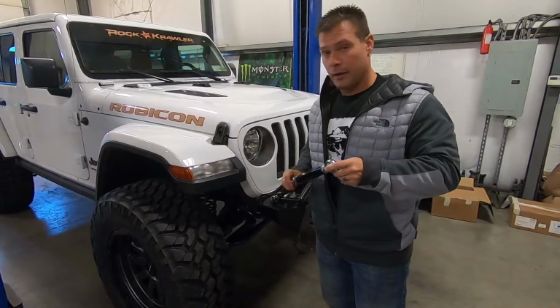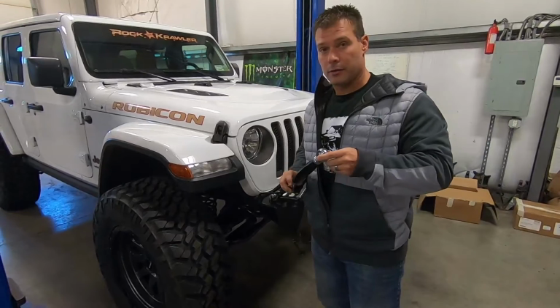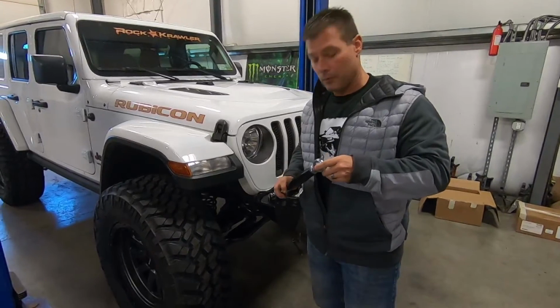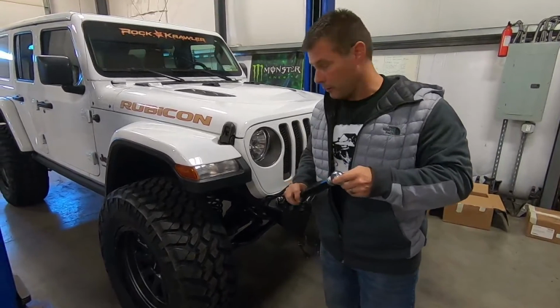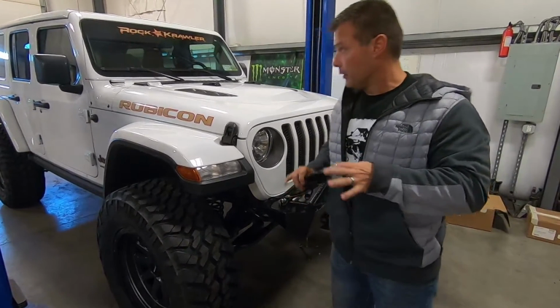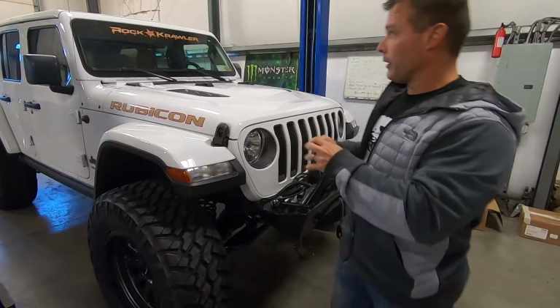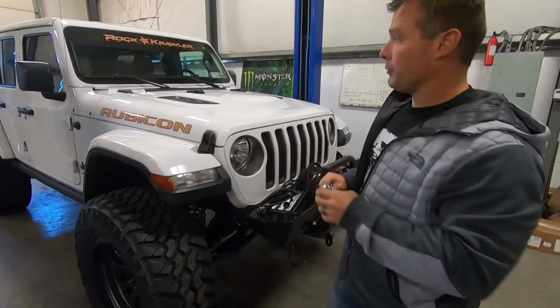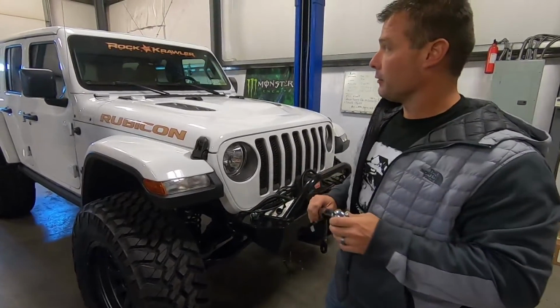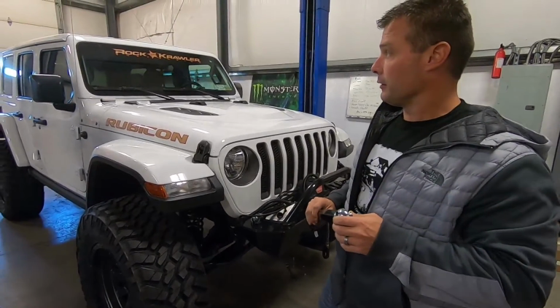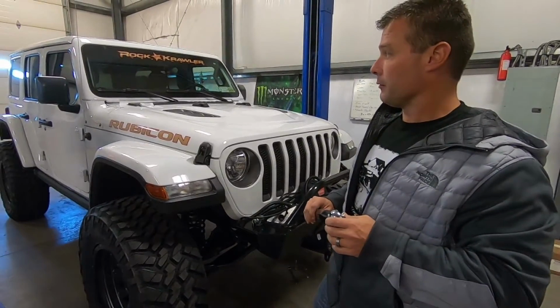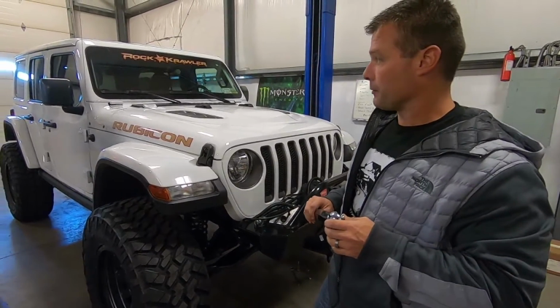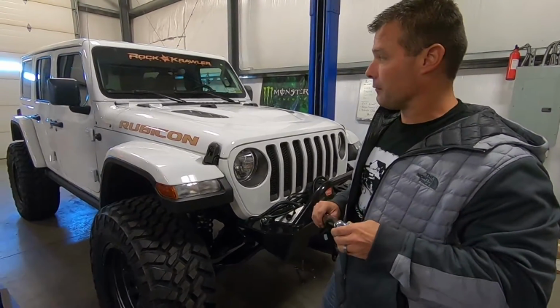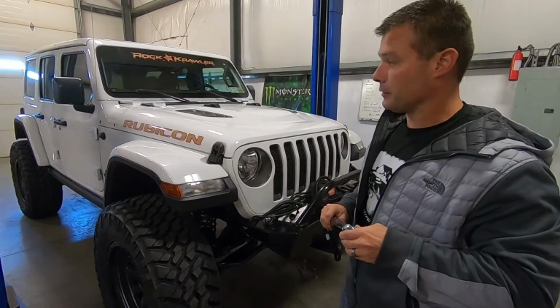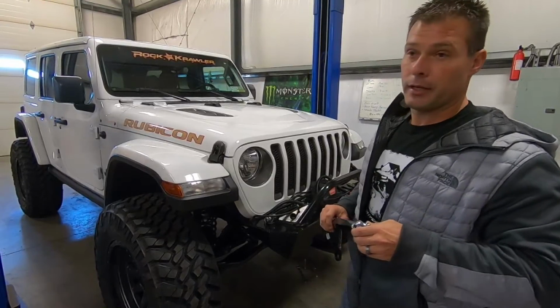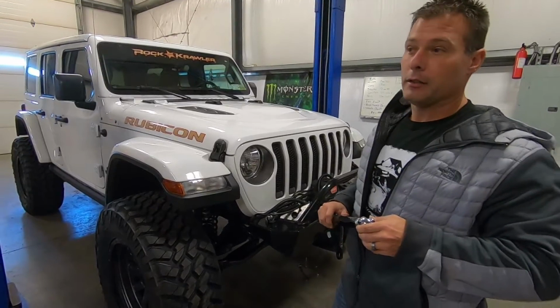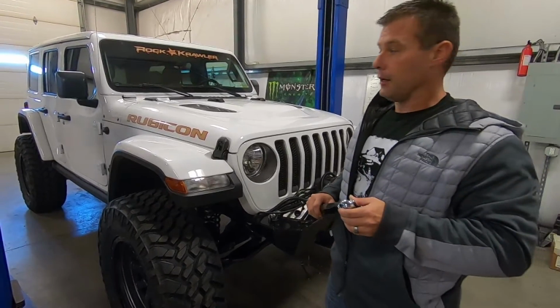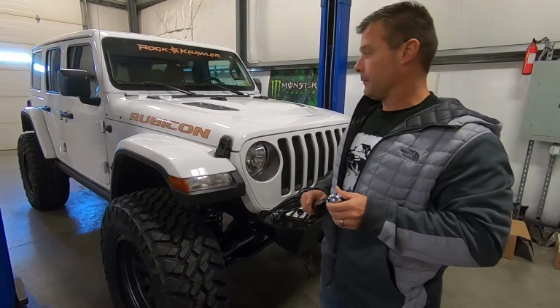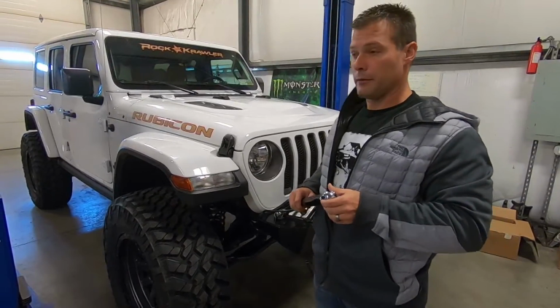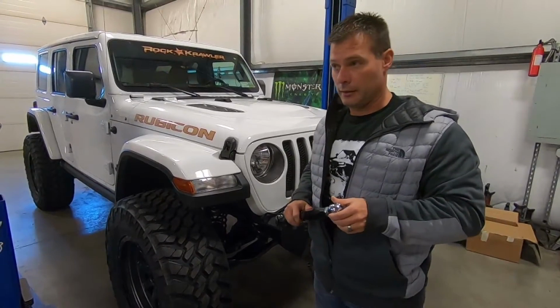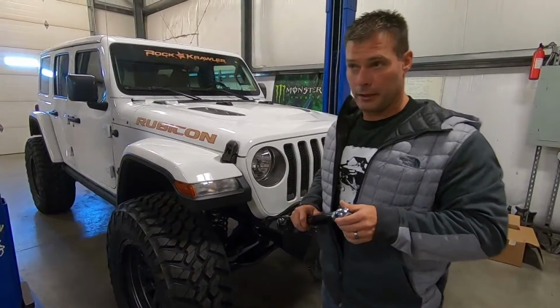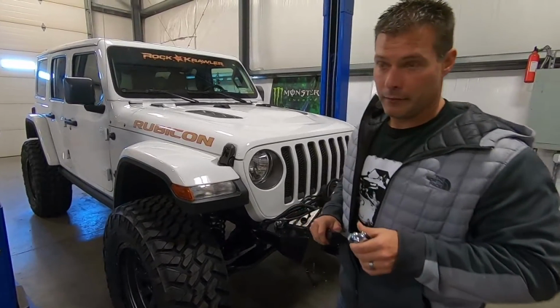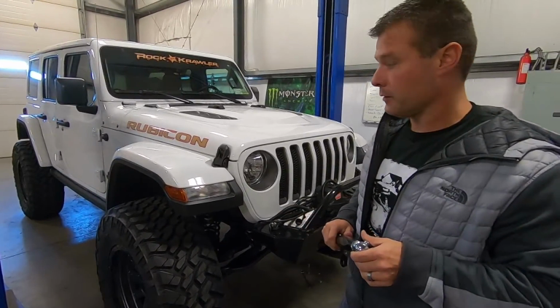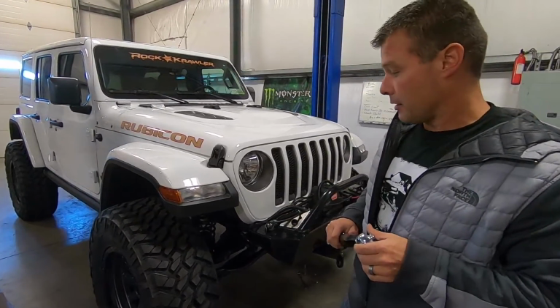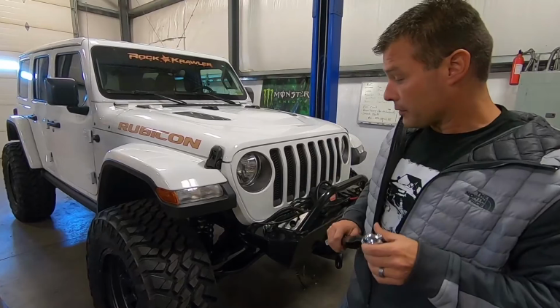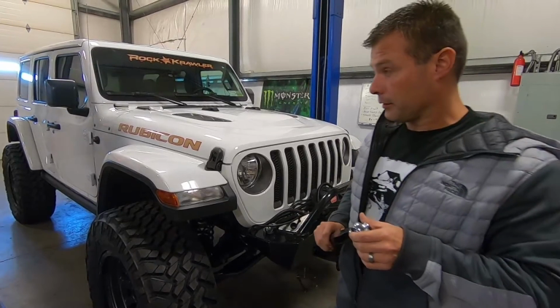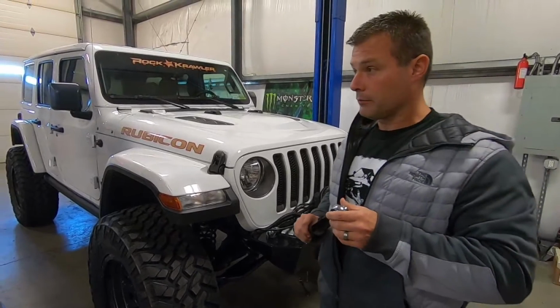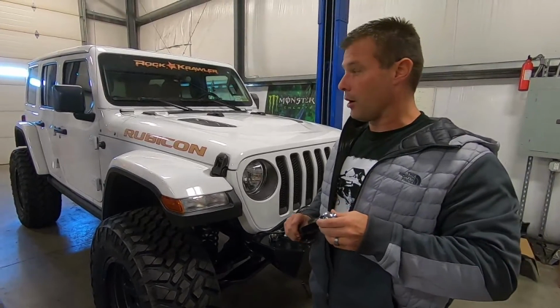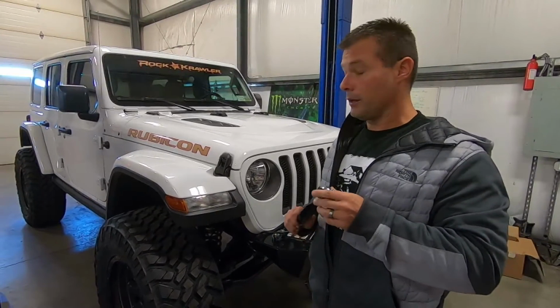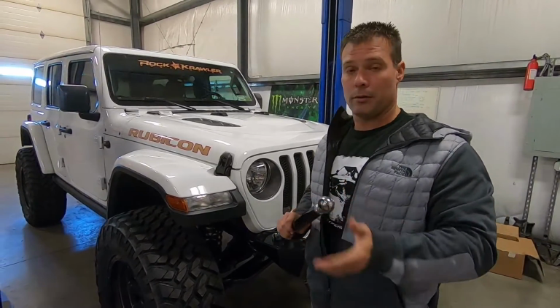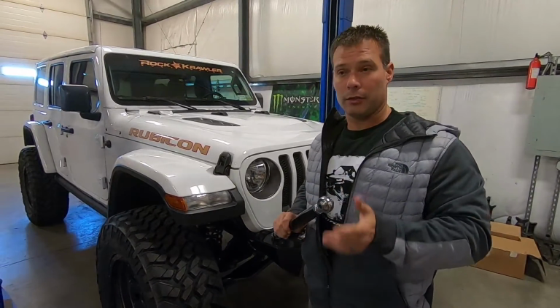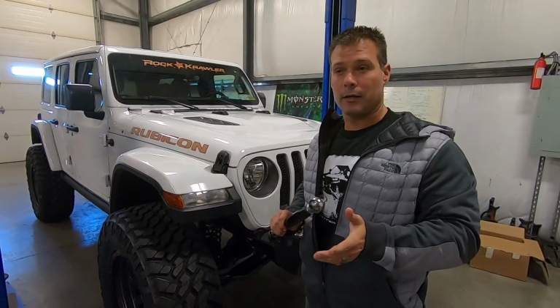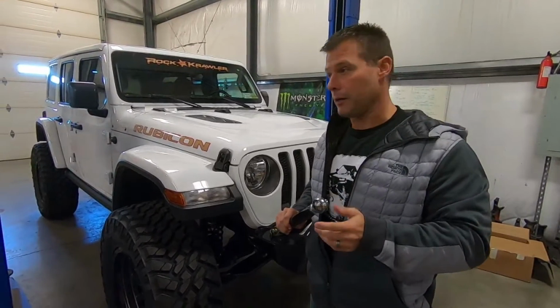Hey guys, Jeremy here with Rockcrawler. We're getting ready to wrap up some stuff on our SEMA JL — it's gonna offer detailing this weekend, graphics. We're actually getting ready to debut and test a lot of new products.